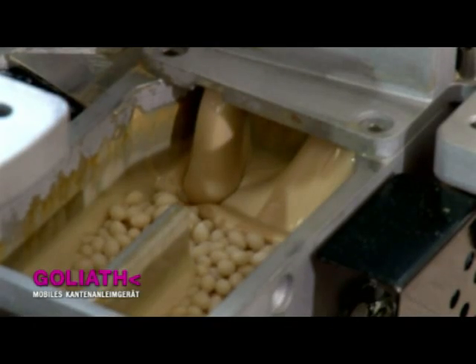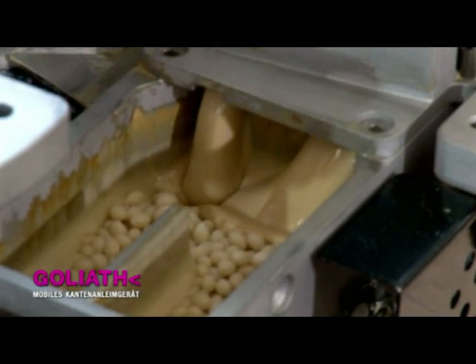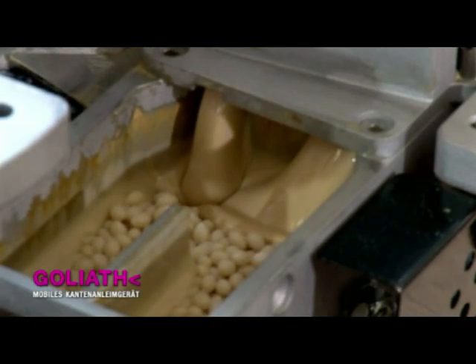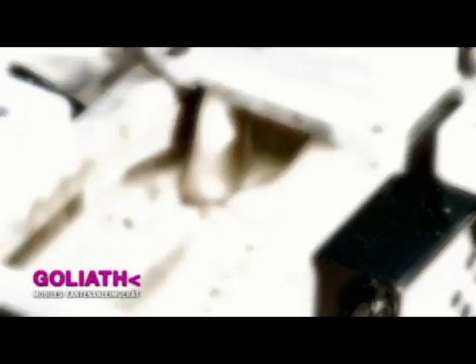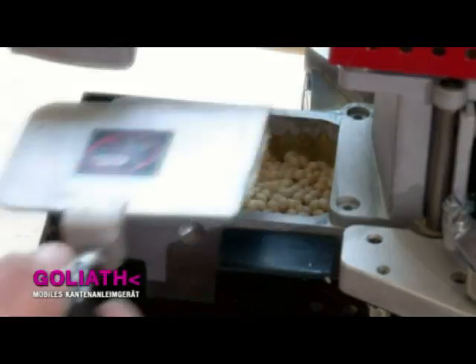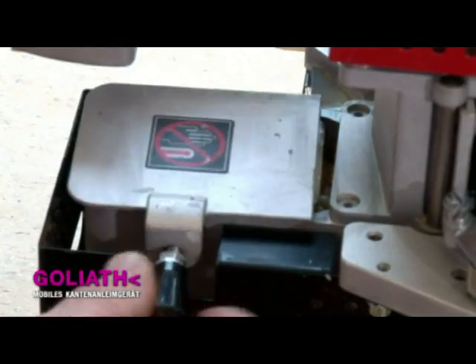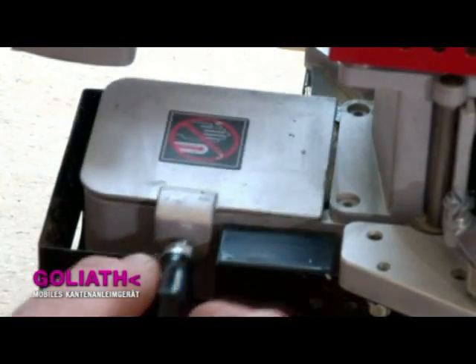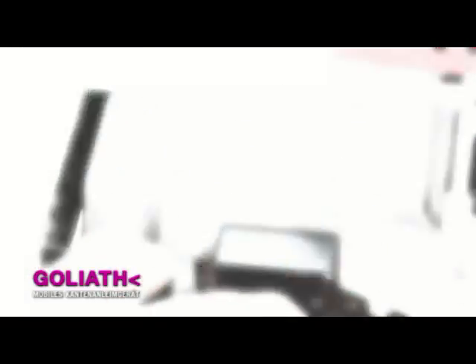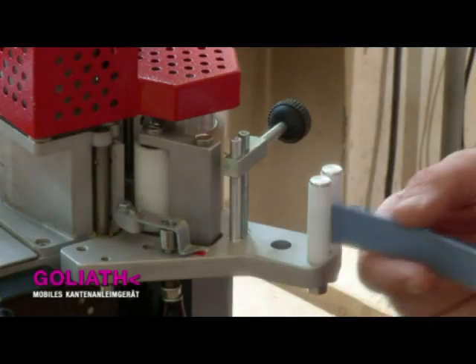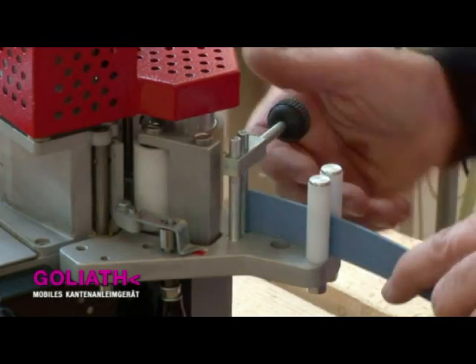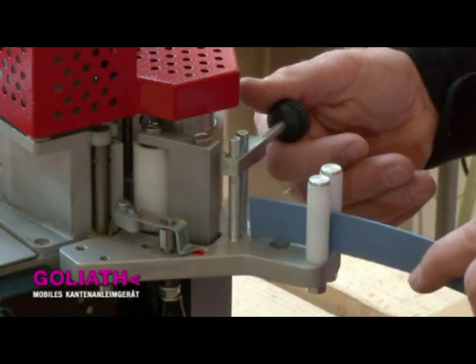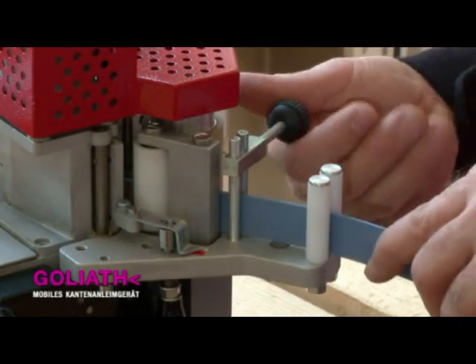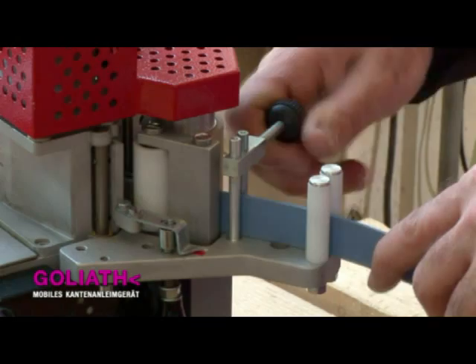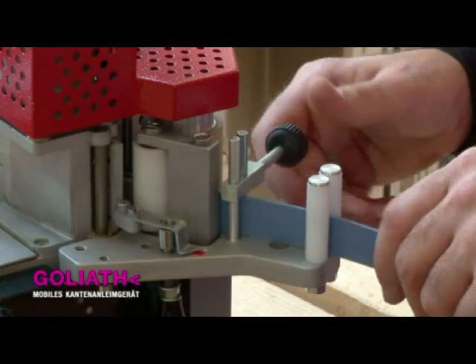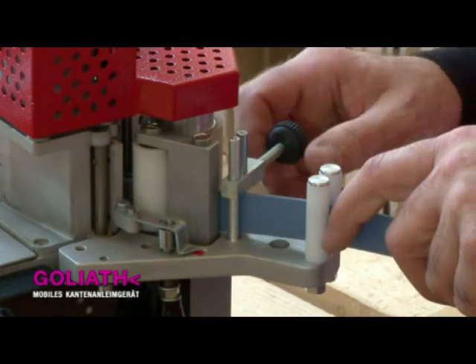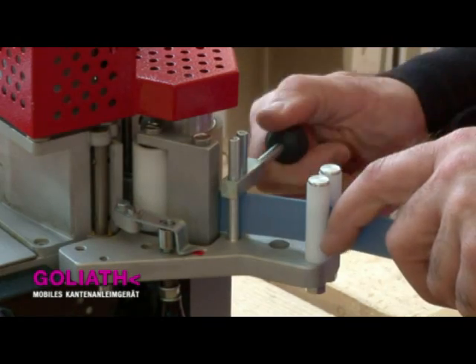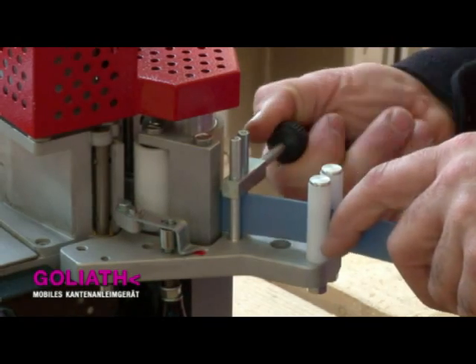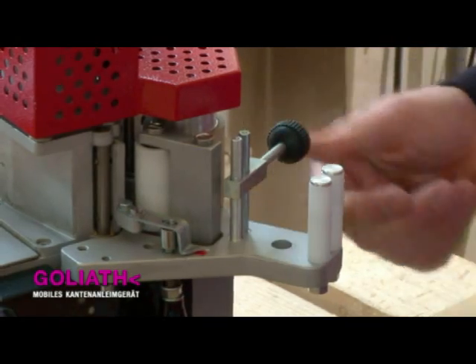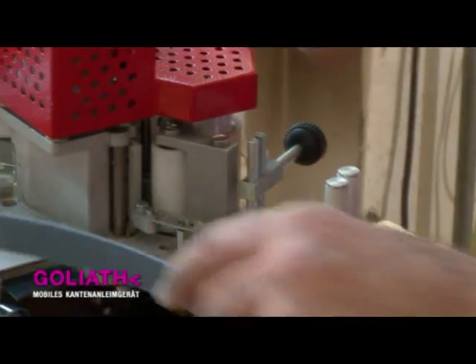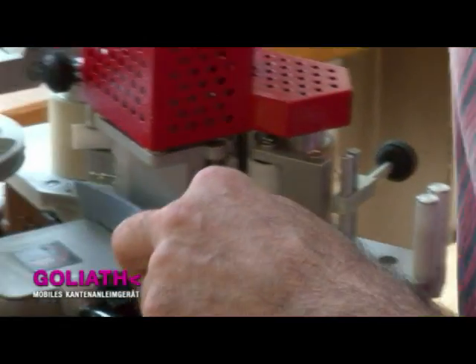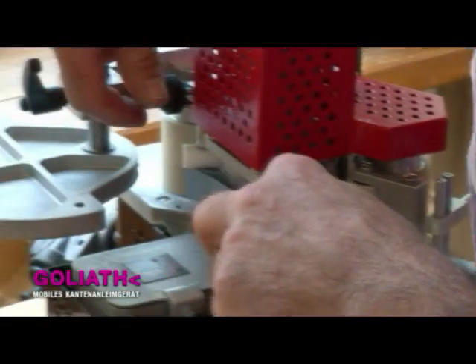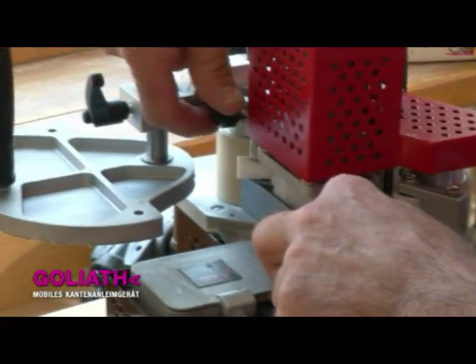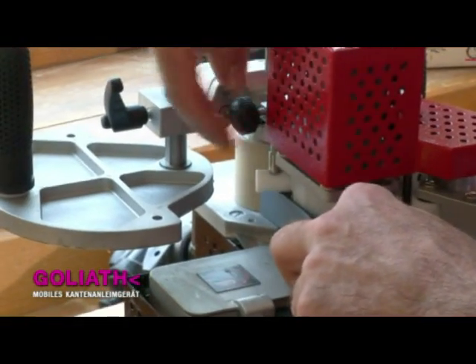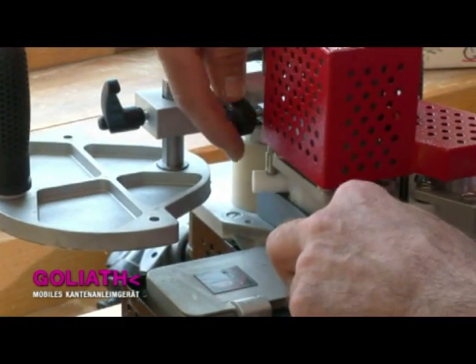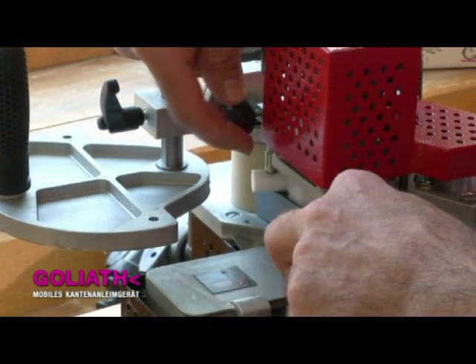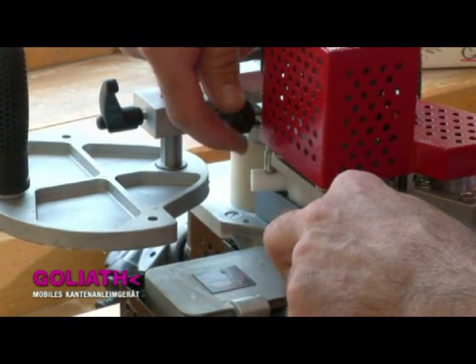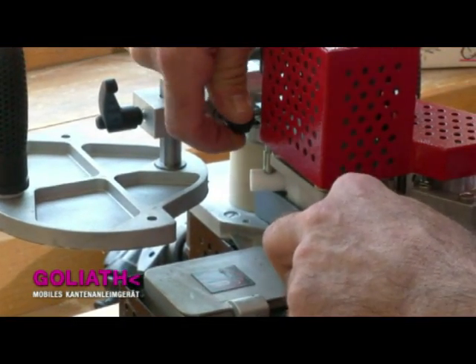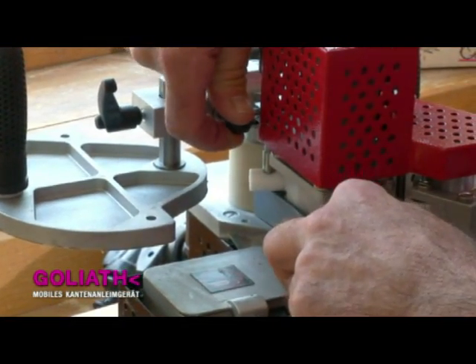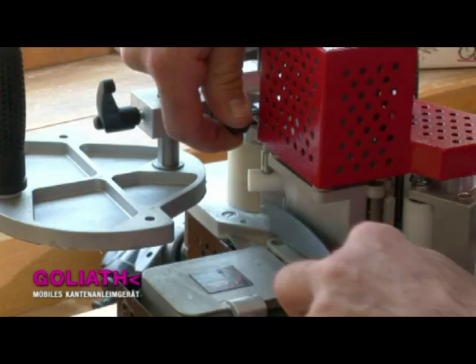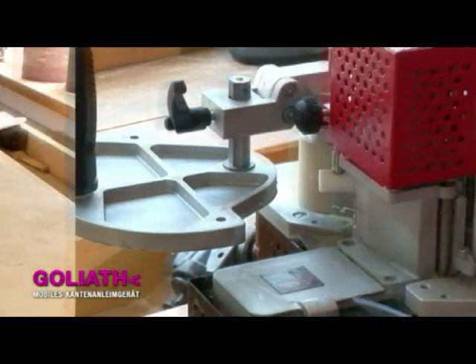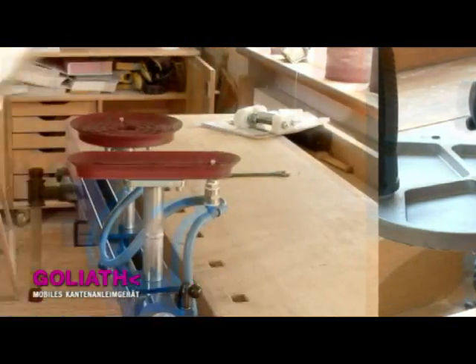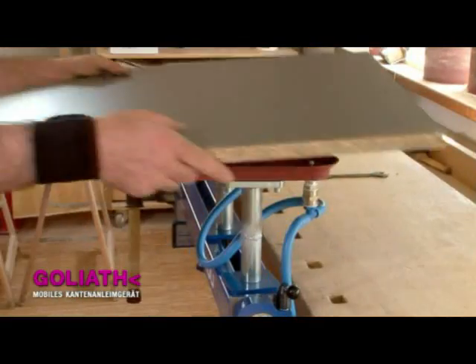This means that it can be used to glue untreated edges of all kinds. To ensure accurate alignment of the edging strip, the bander has three guides which can be adjusted to the height of the edging as required.